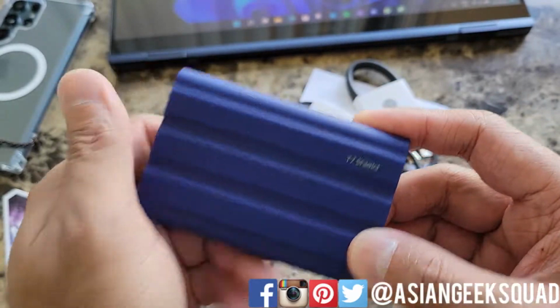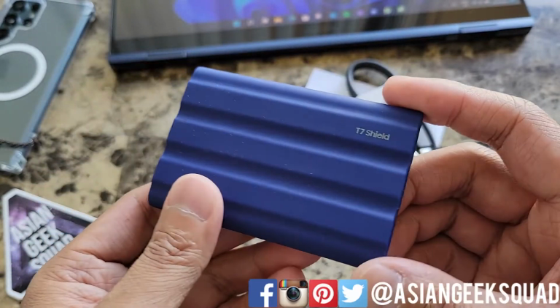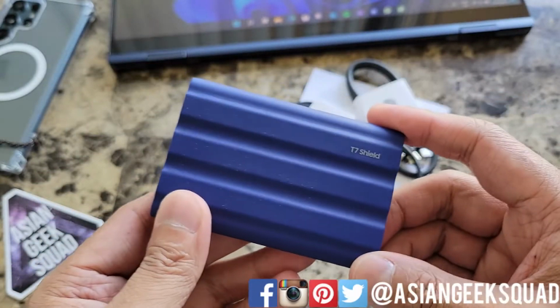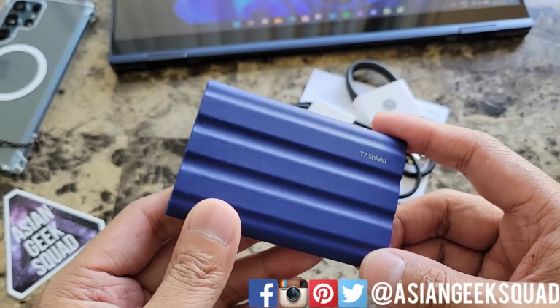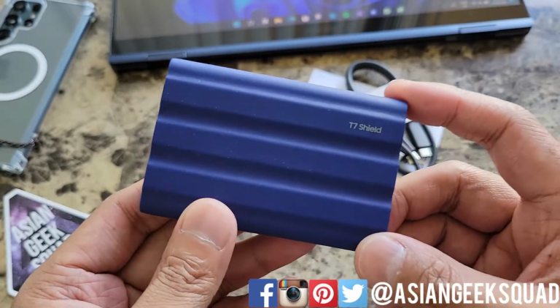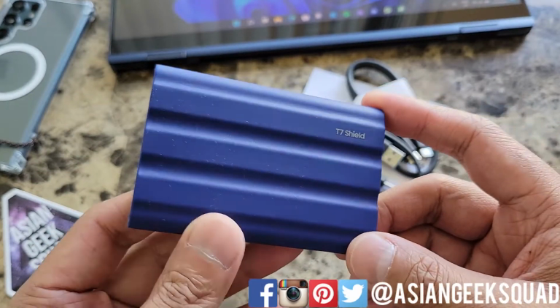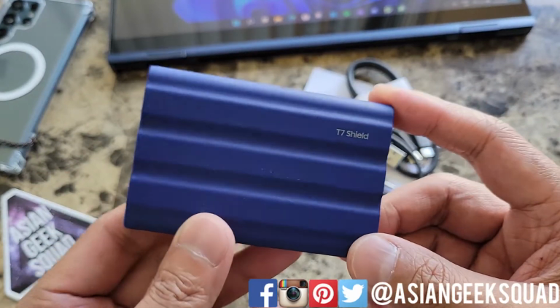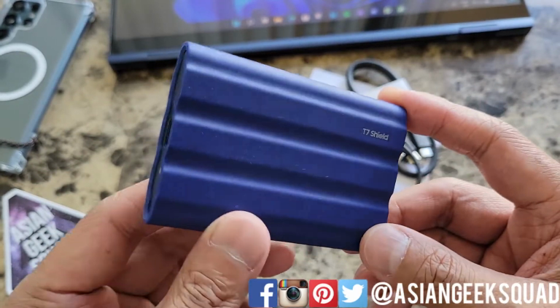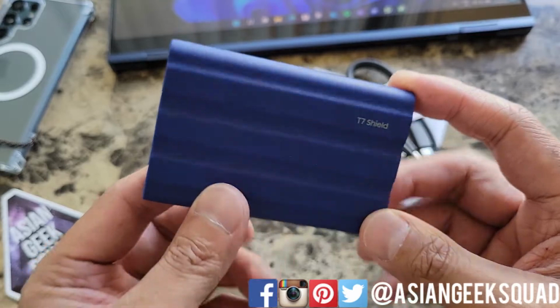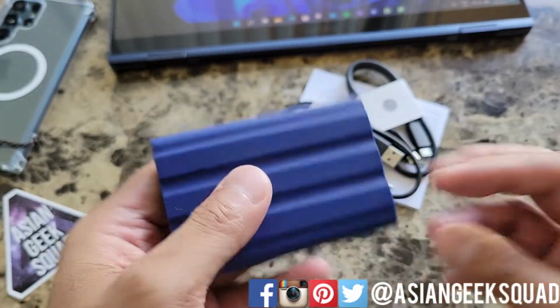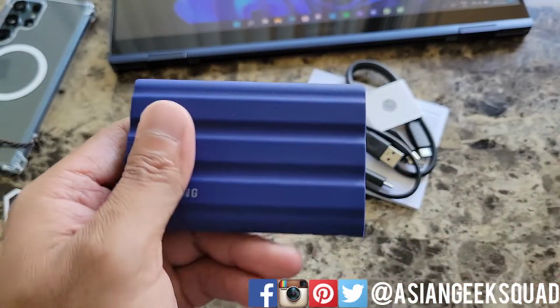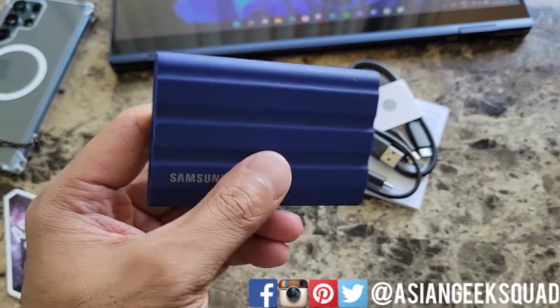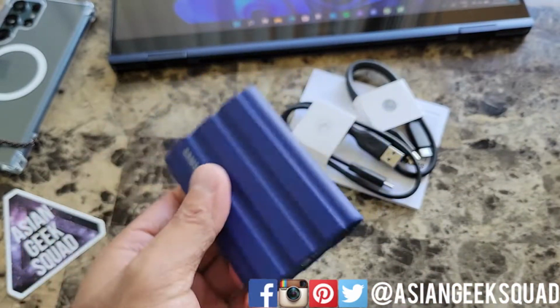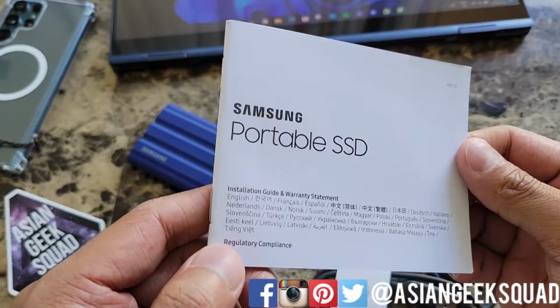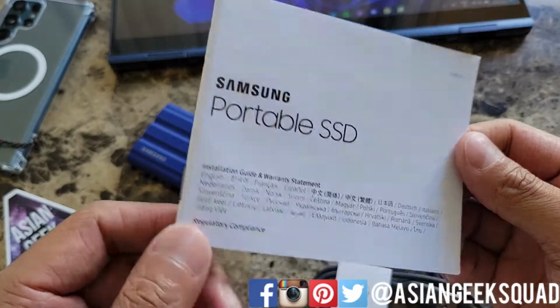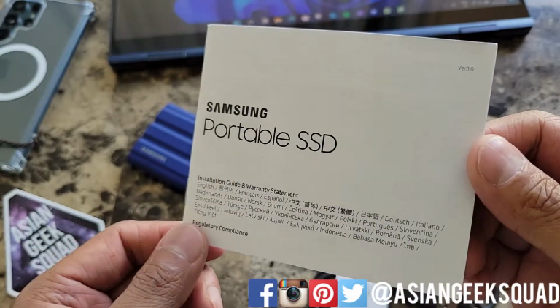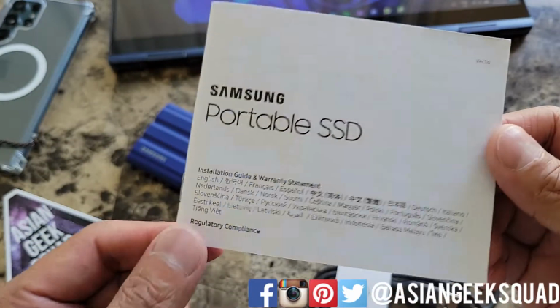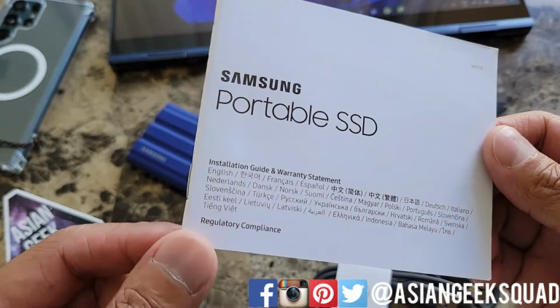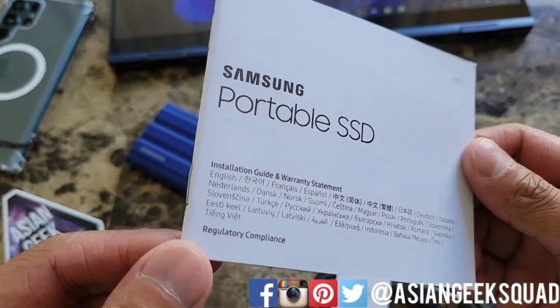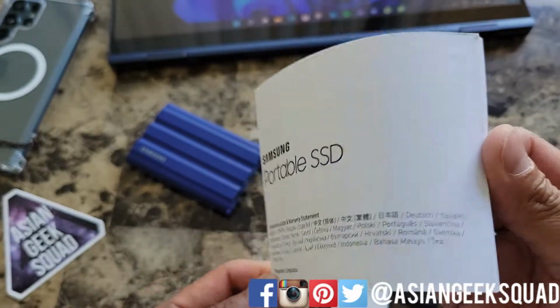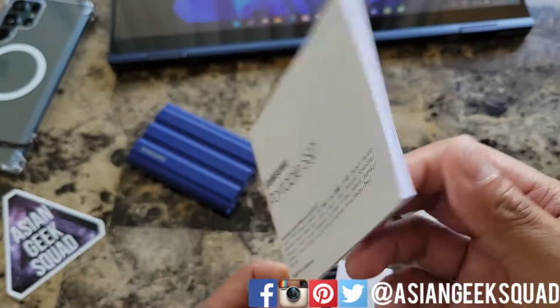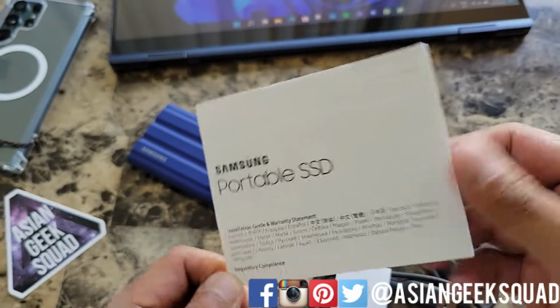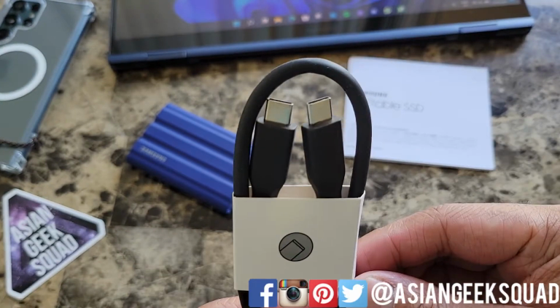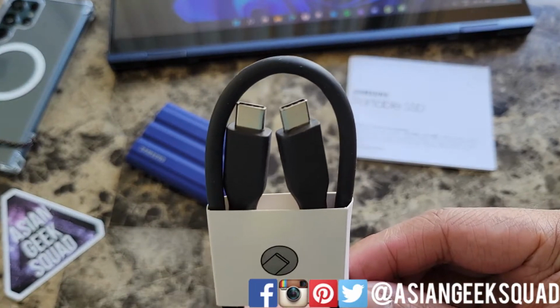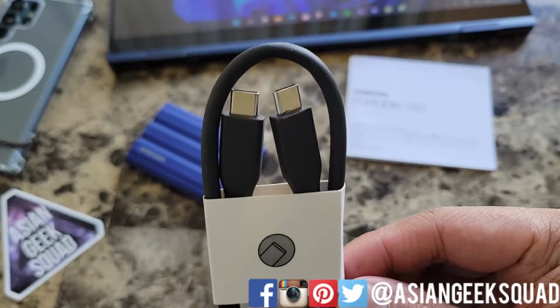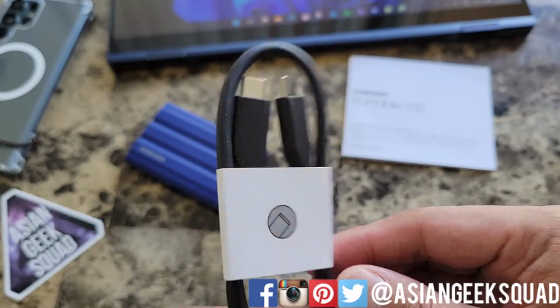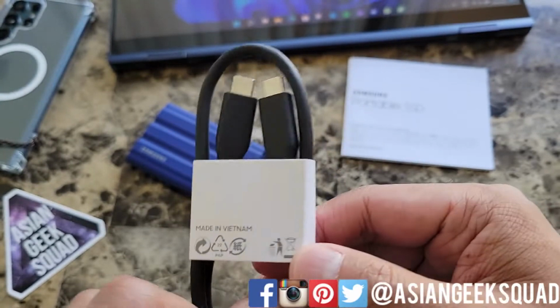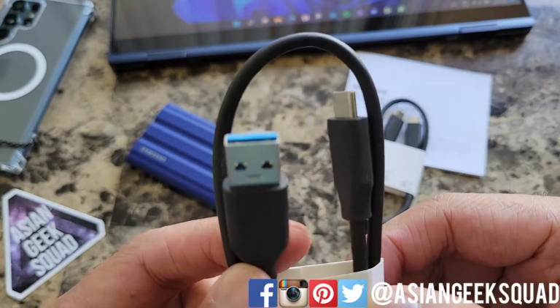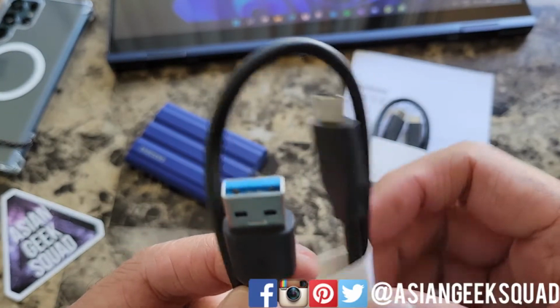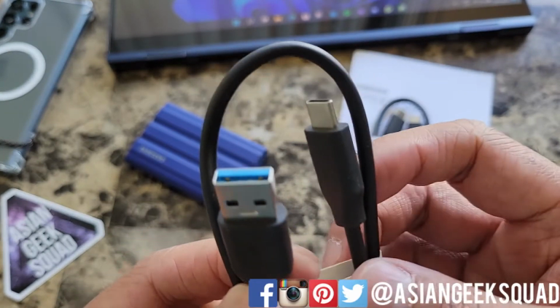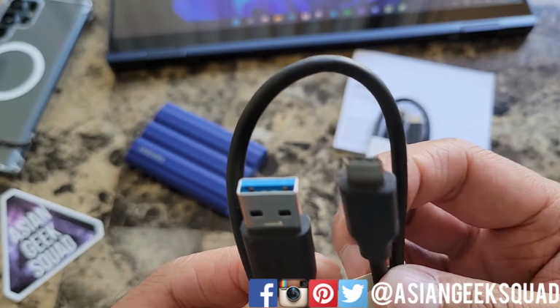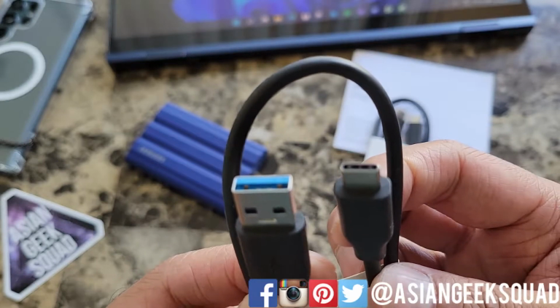I have a dog and I feel like this is going to be covered in dog hair in a couple minutes. Also inside the box we have the portable Samsung SSD documentation, a USB-C to USB-C cable, and a full-size USB to USB-C cable.